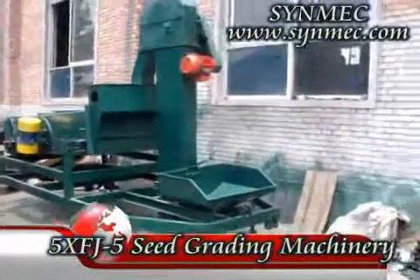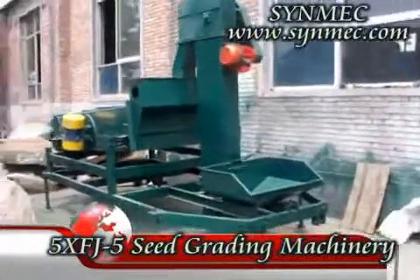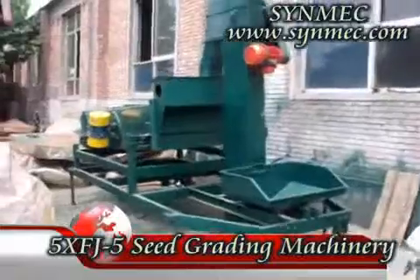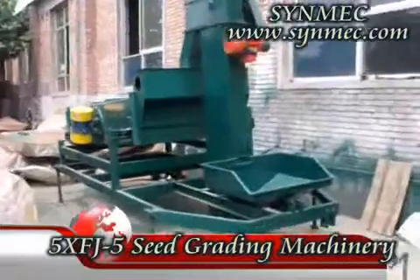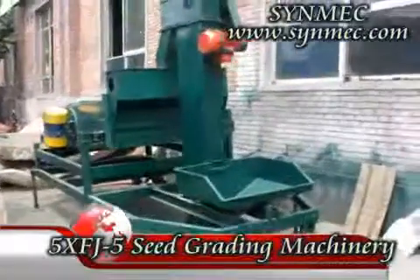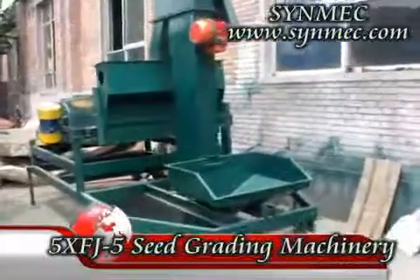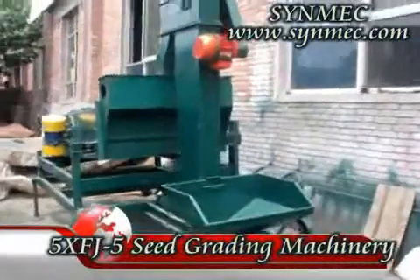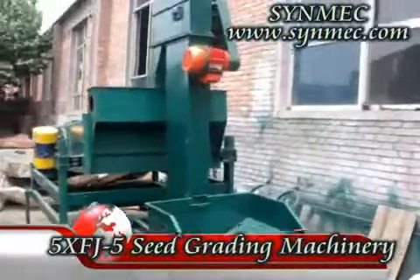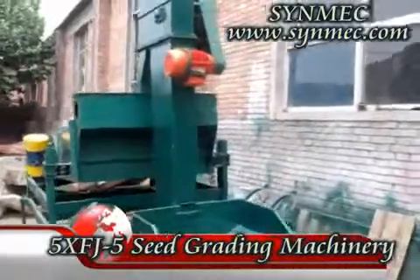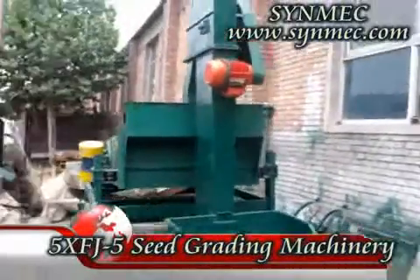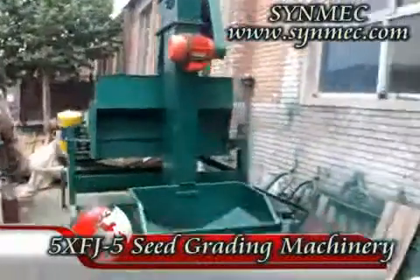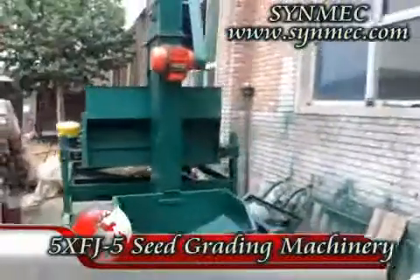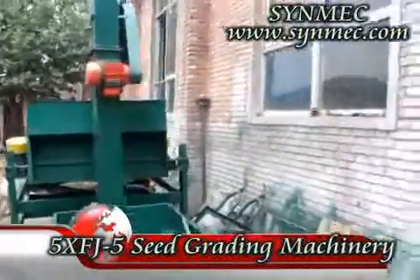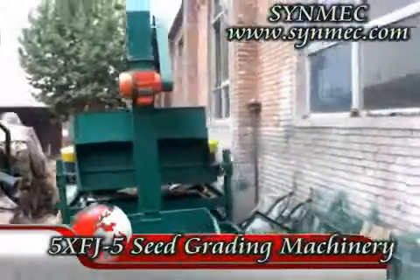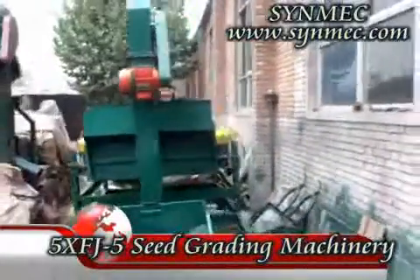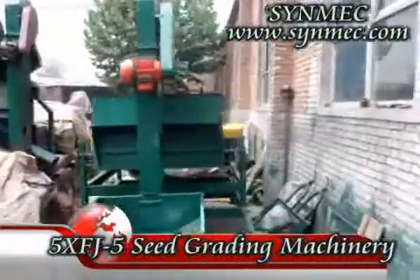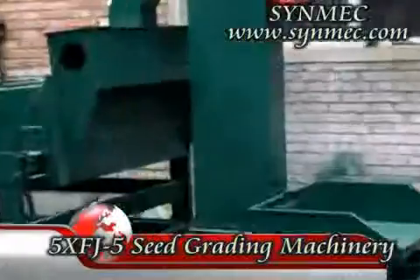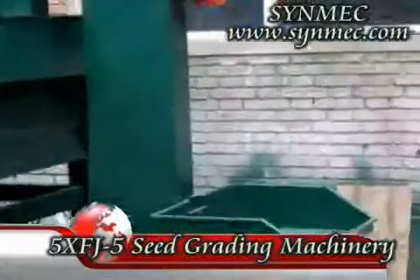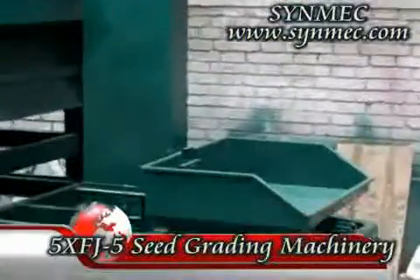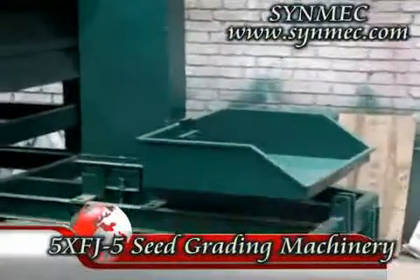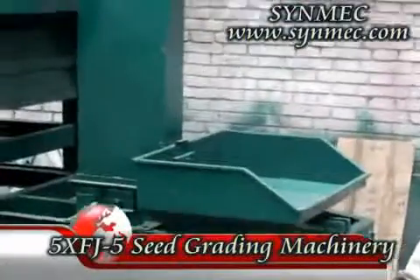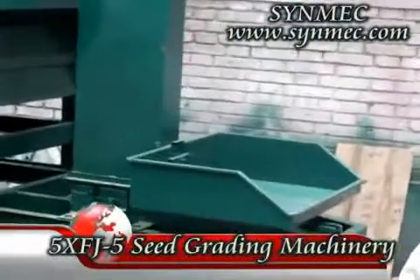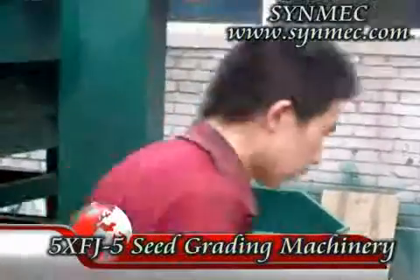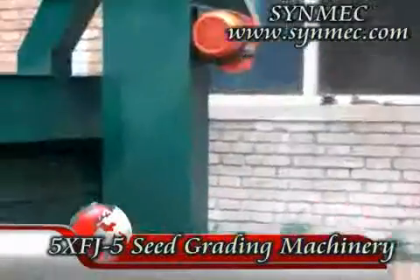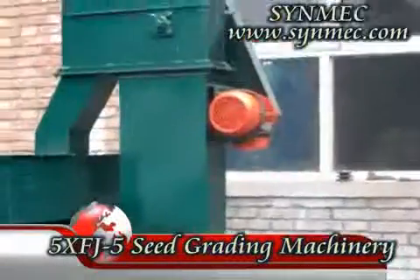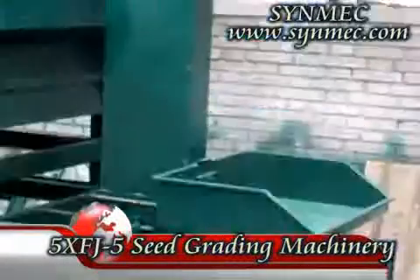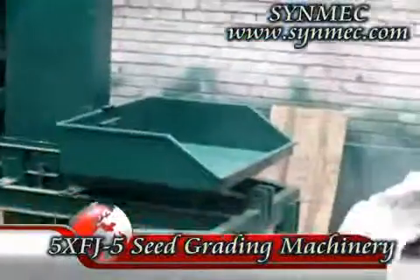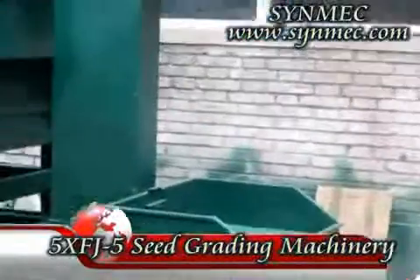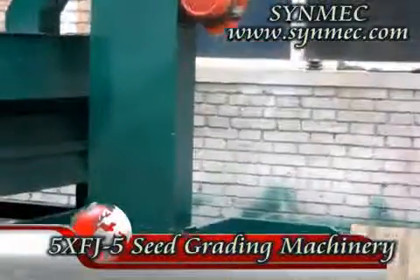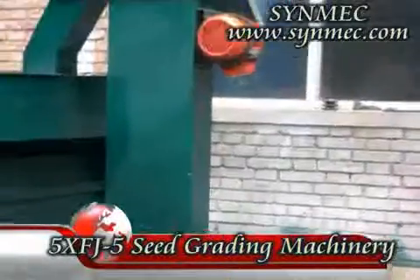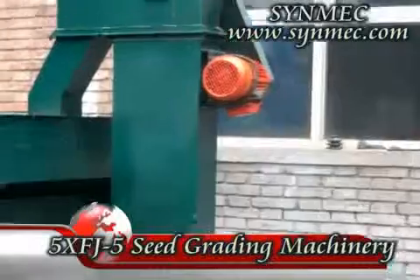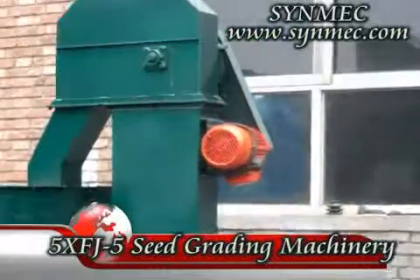In this video, I will introduce the 5X FJ series seed grading machine to you for your reference. This machine is relatively simple. It mainly consists of the elevator and the sieving trunk.